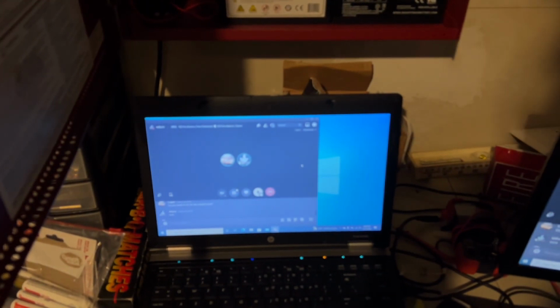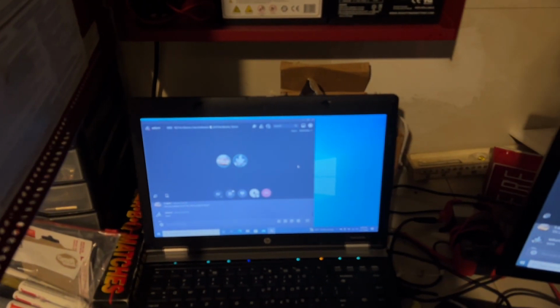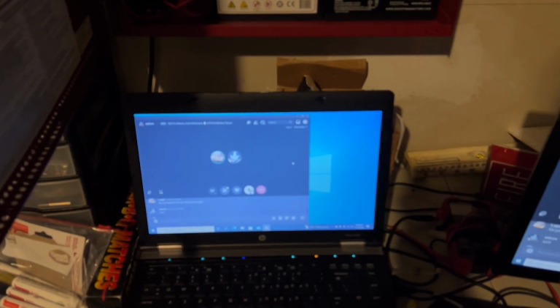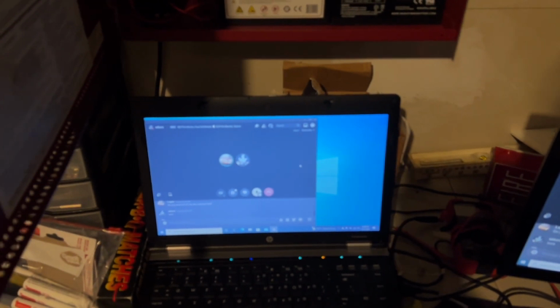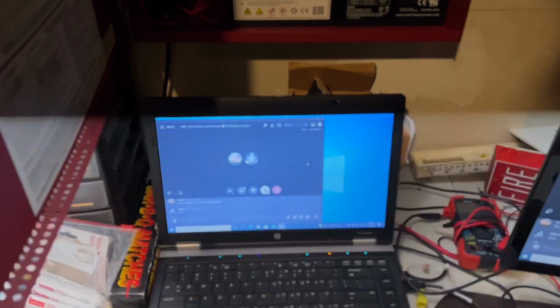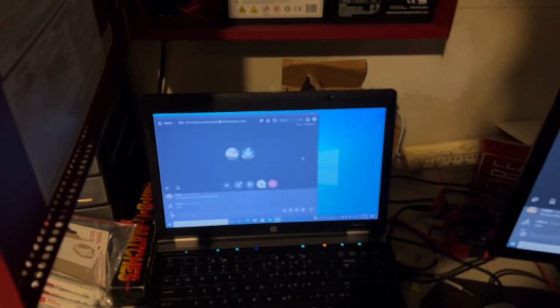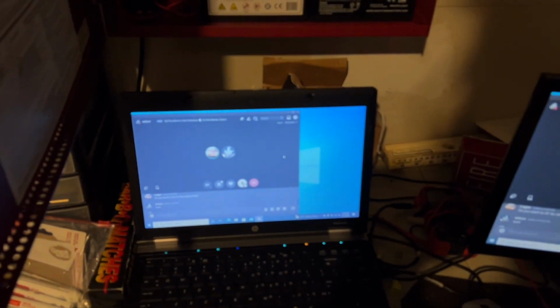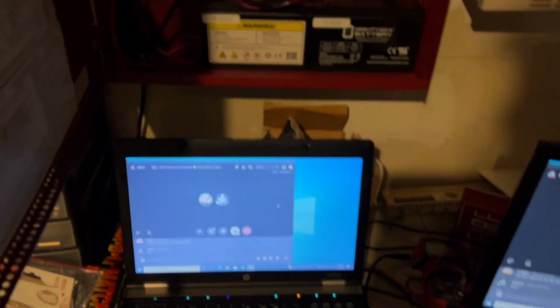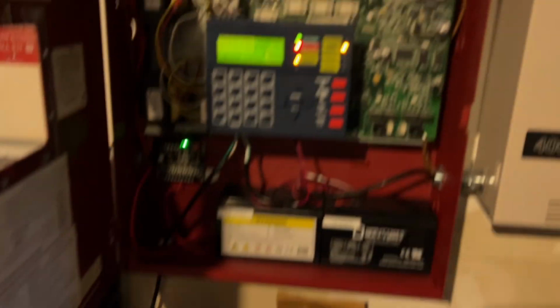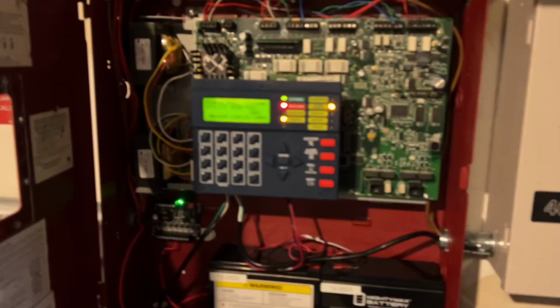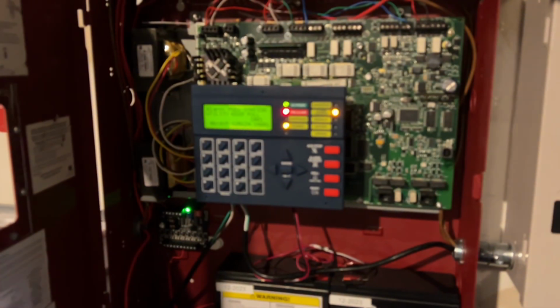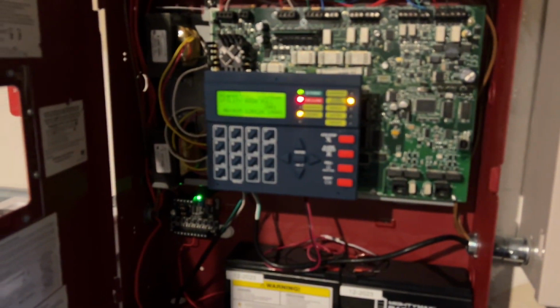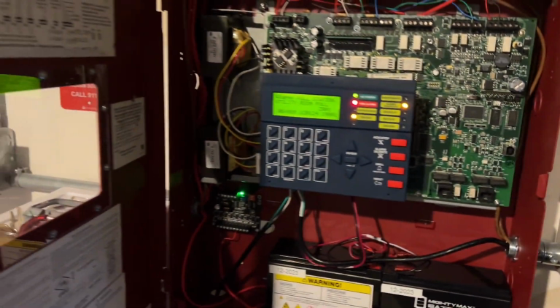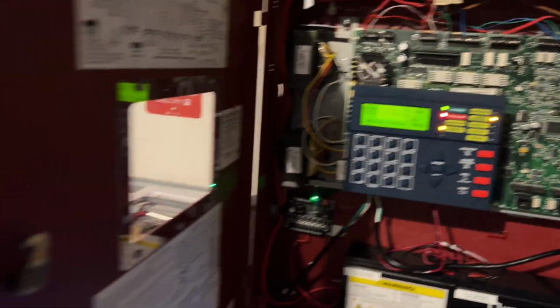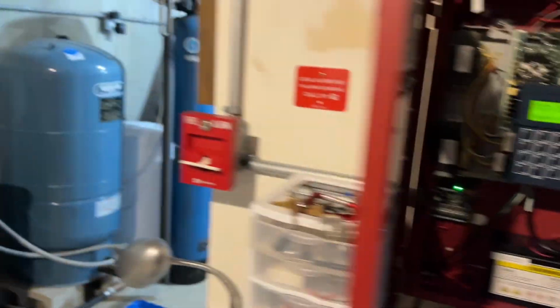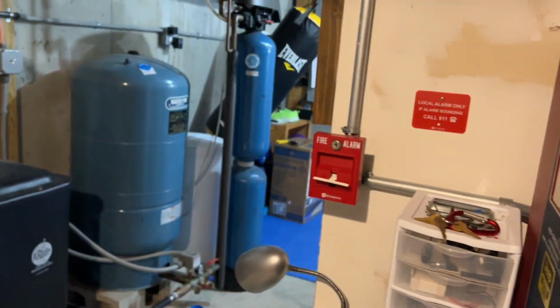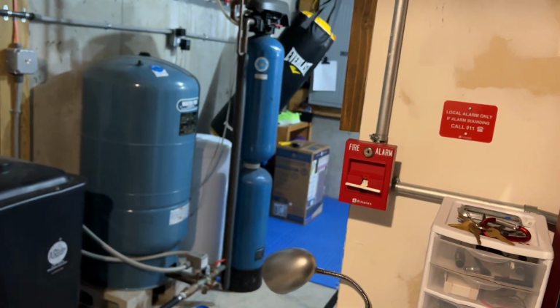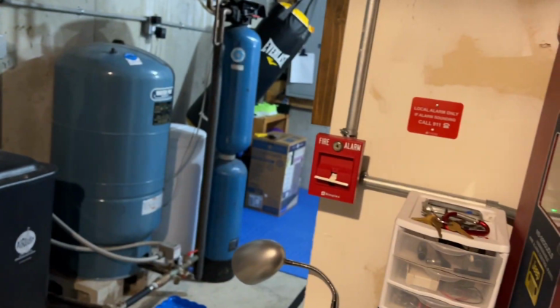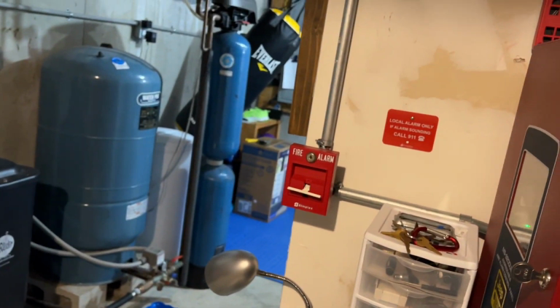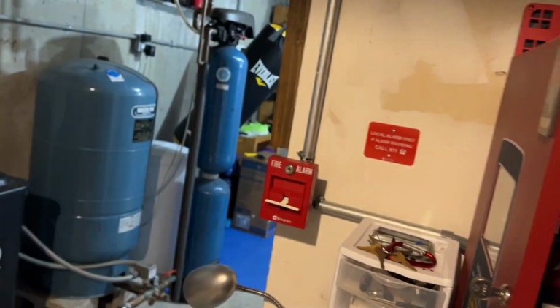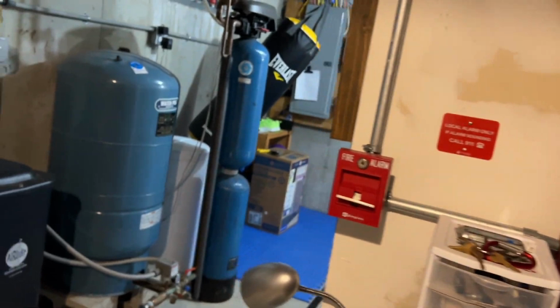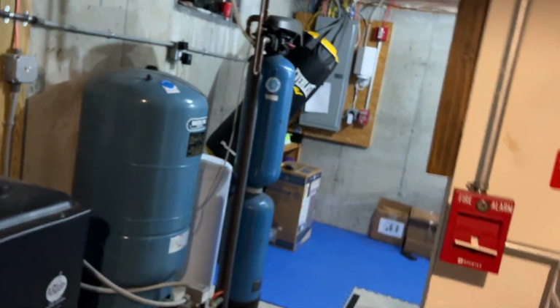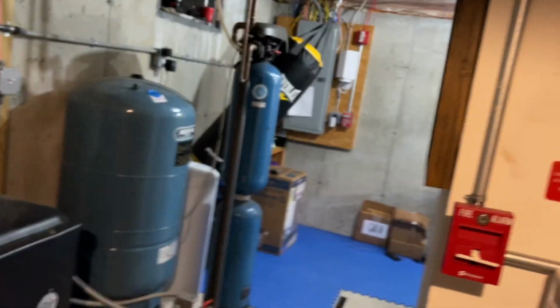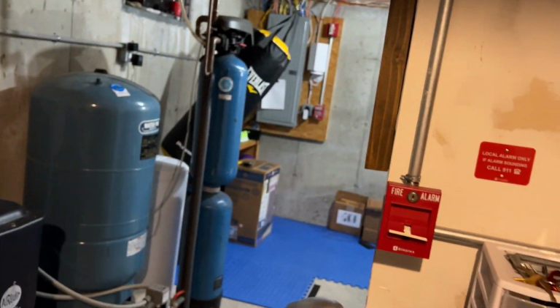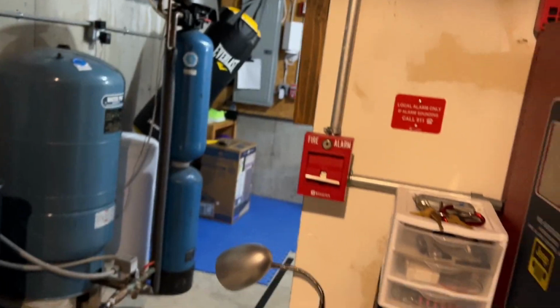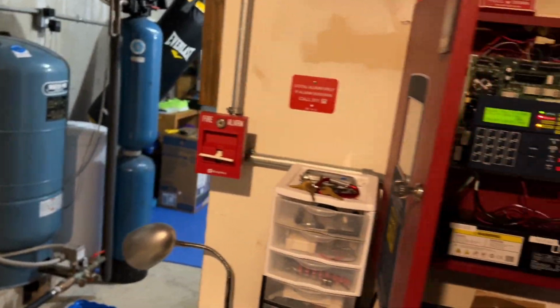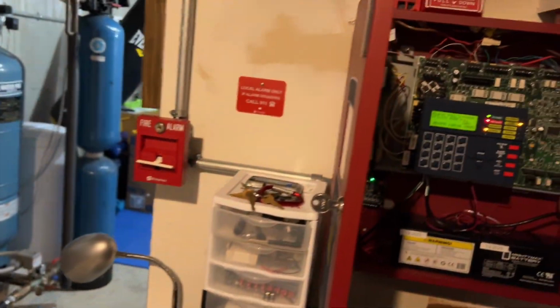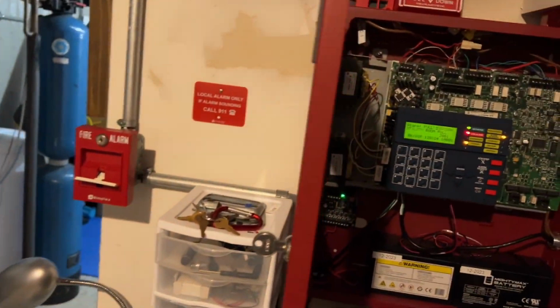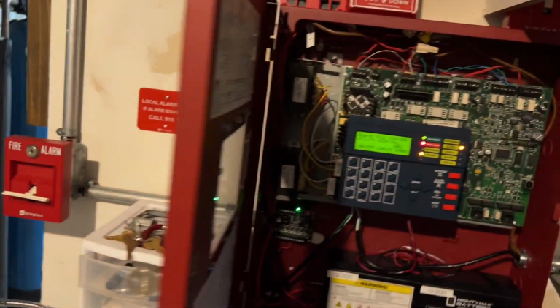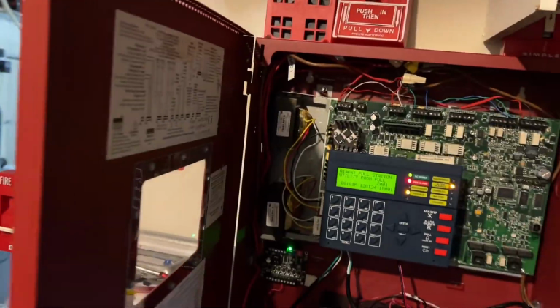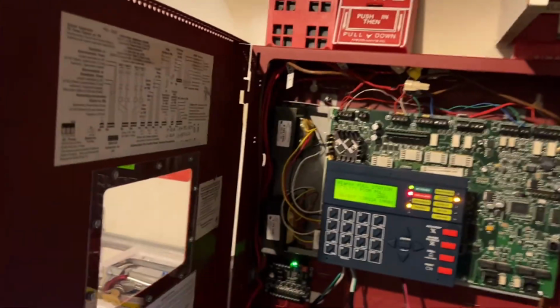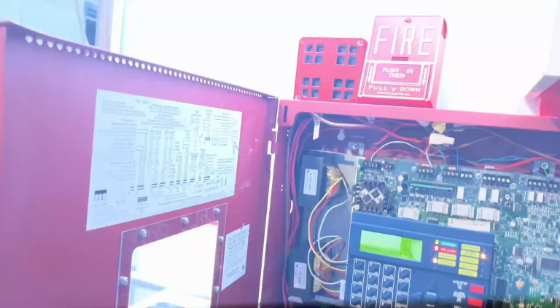Sneak peek. I think the fact that the GMS is mounted to like a giant wood board is part of why it sounds so weird.